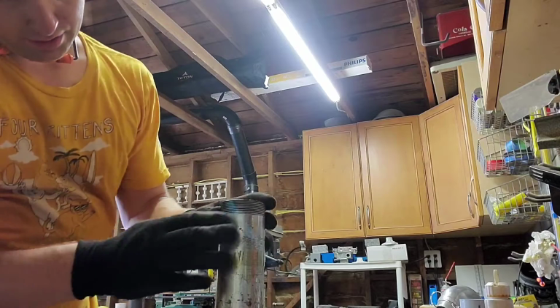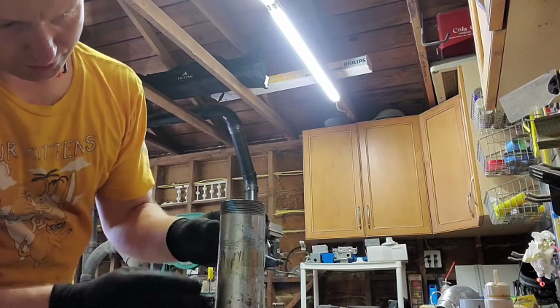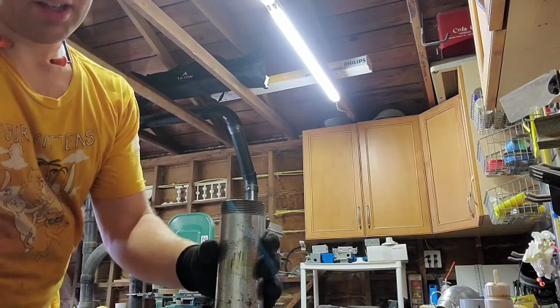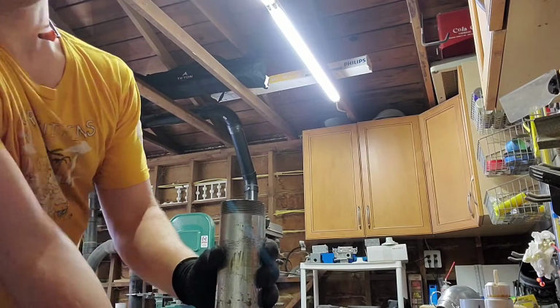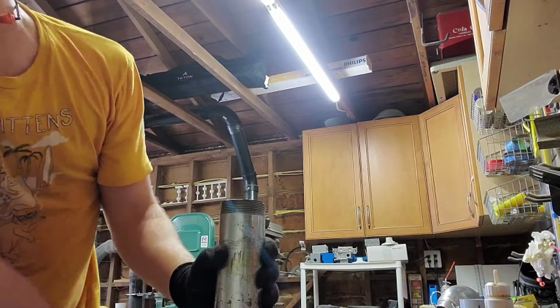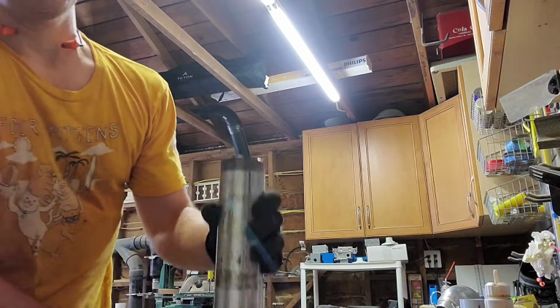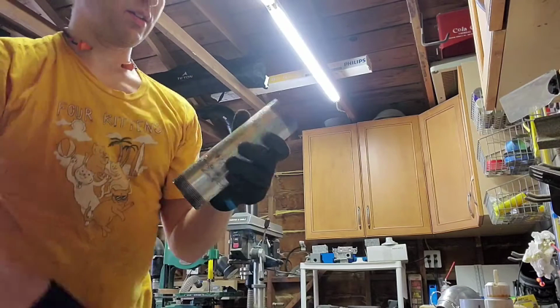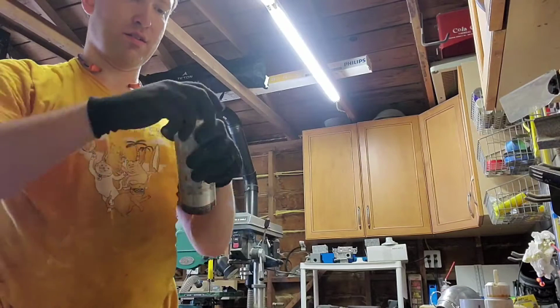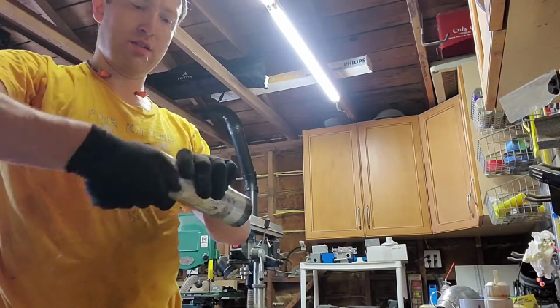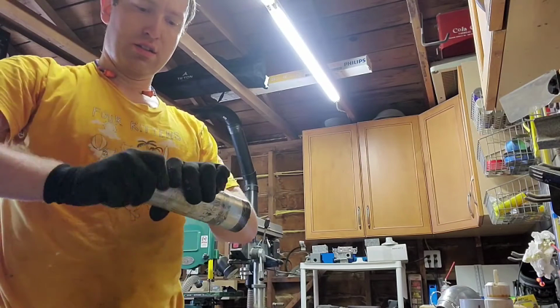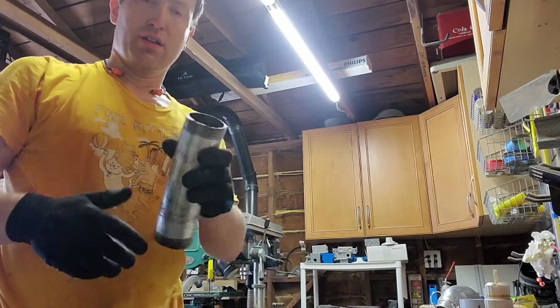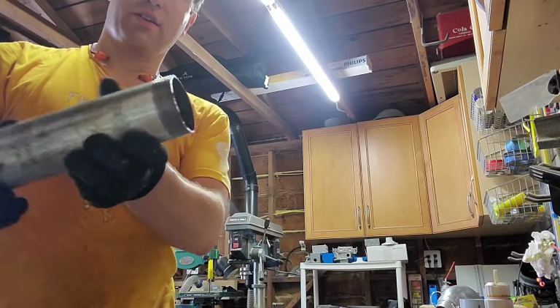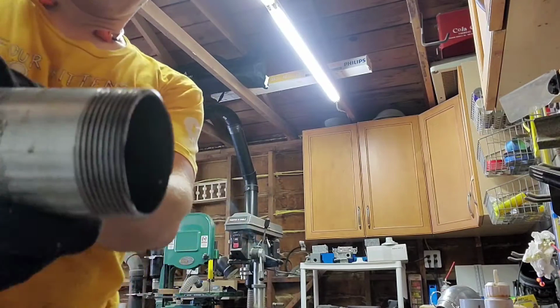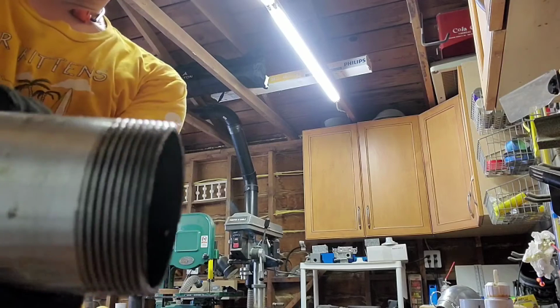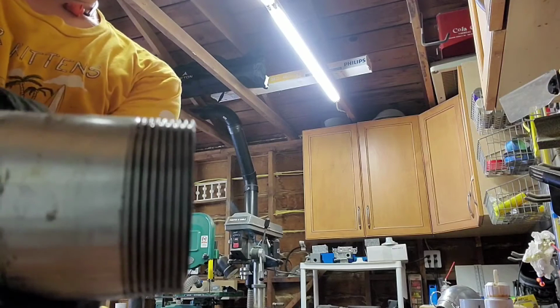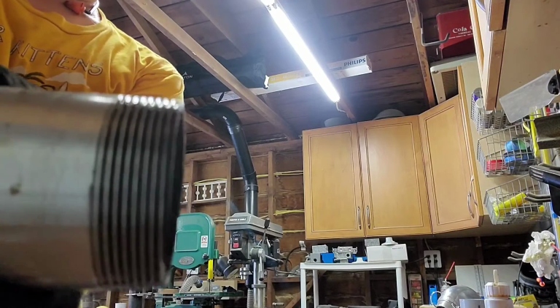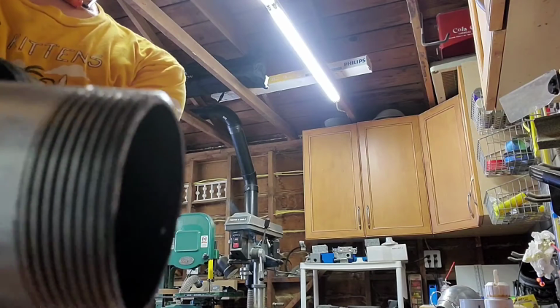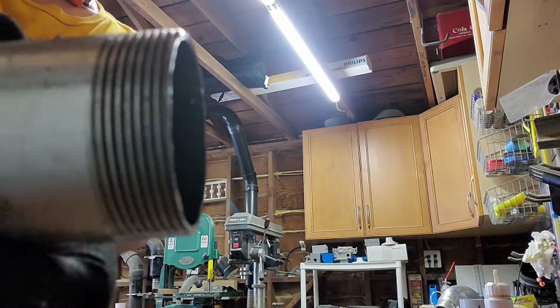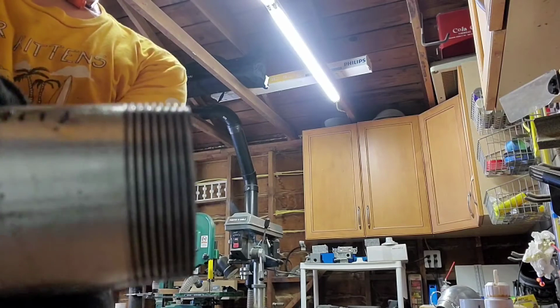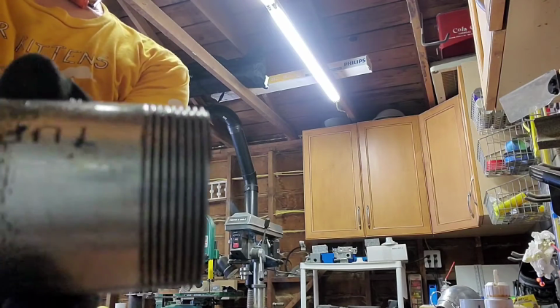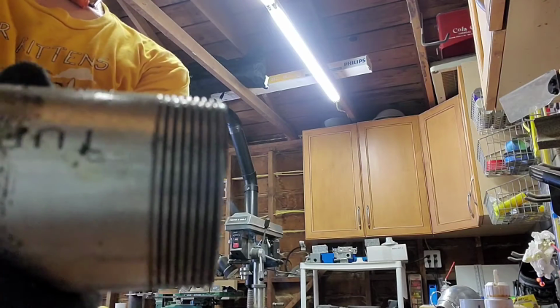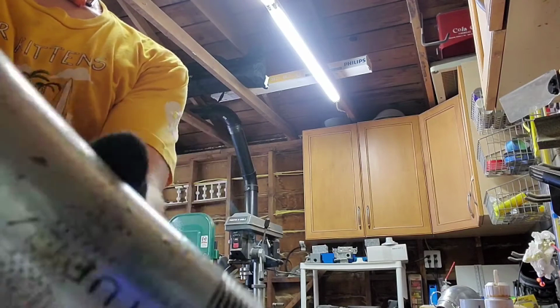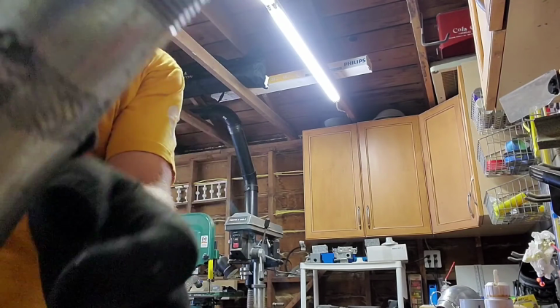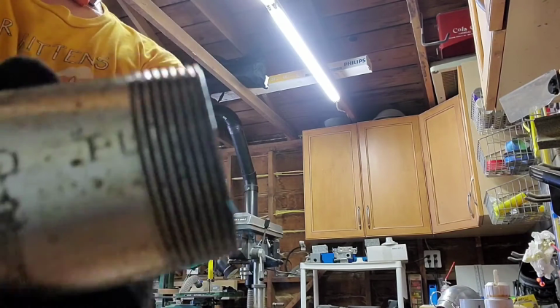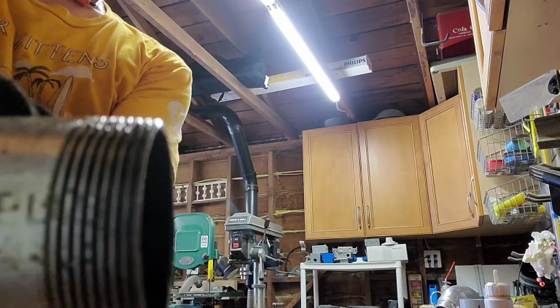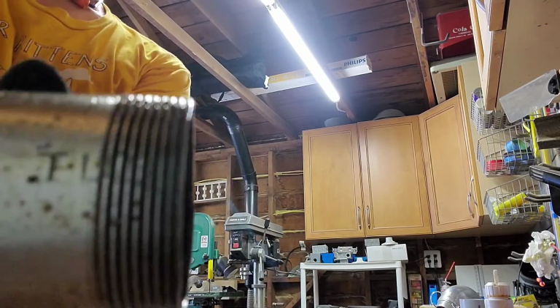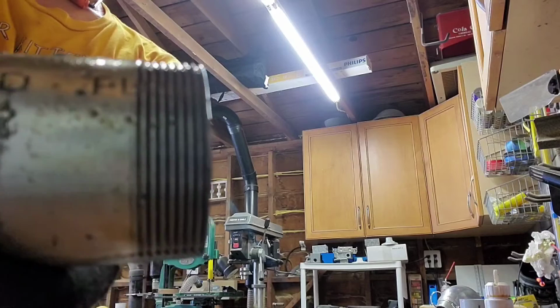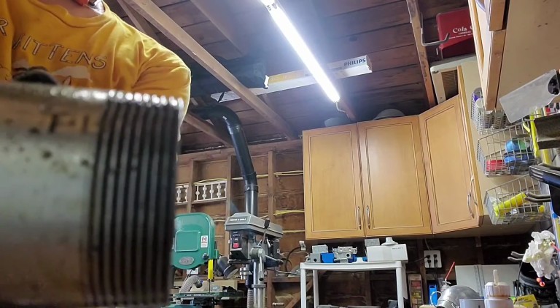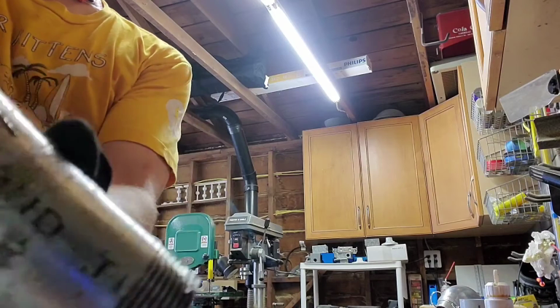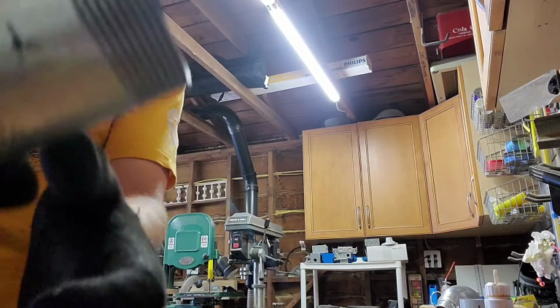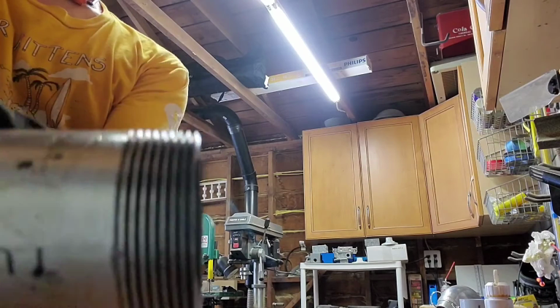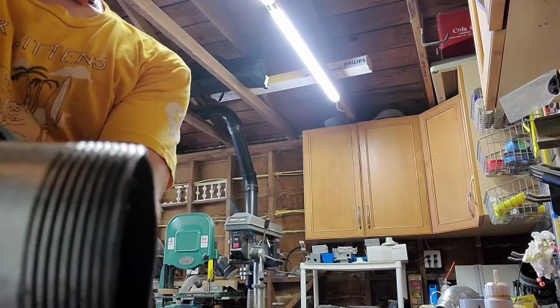Okay, well that's pretty good — good enough. So there you go, there's the other side. The thread's good on both sides.